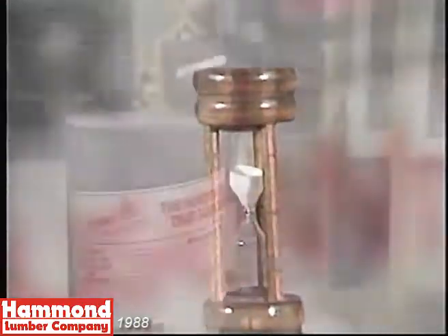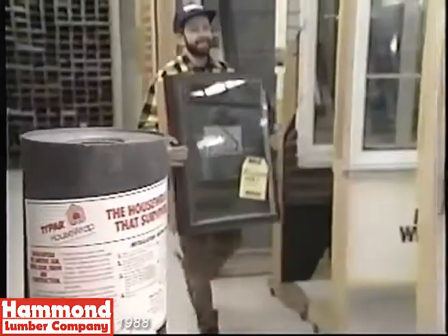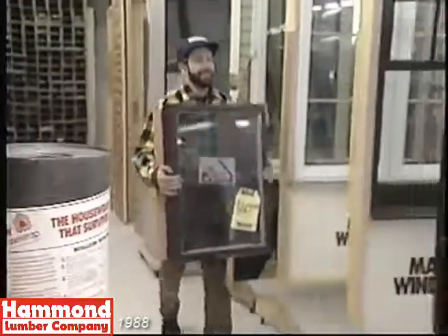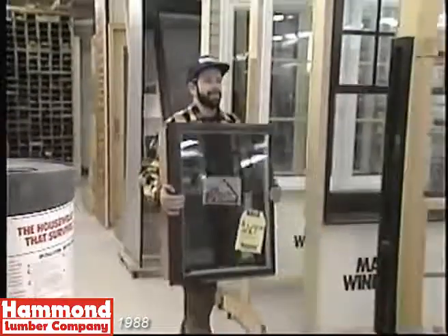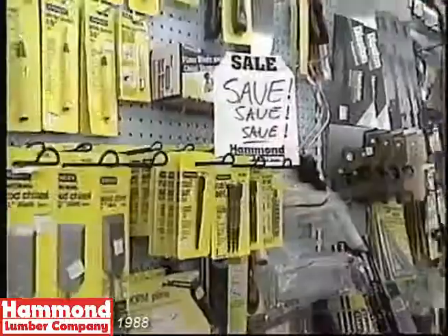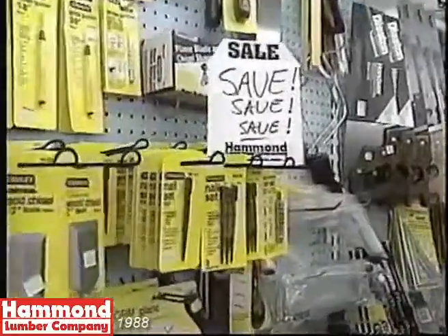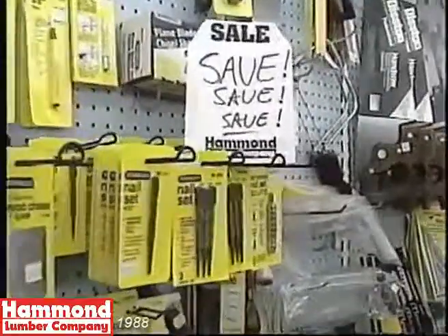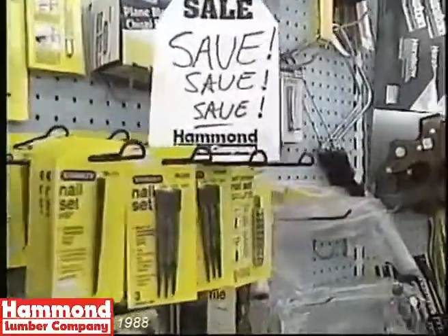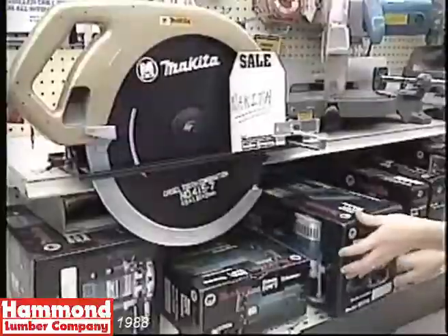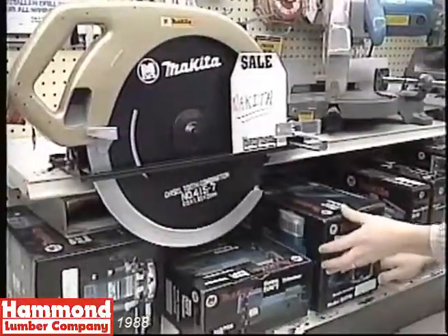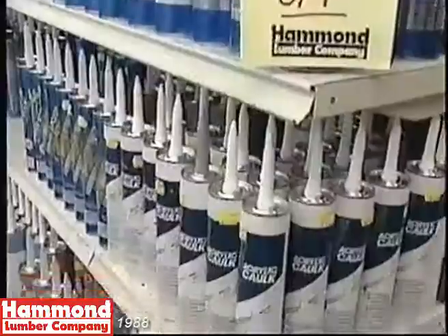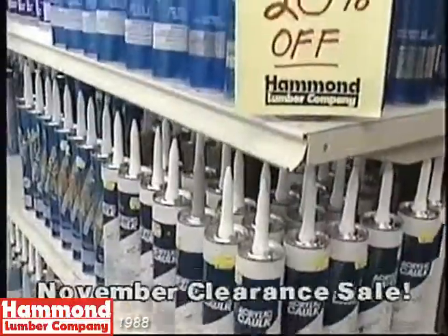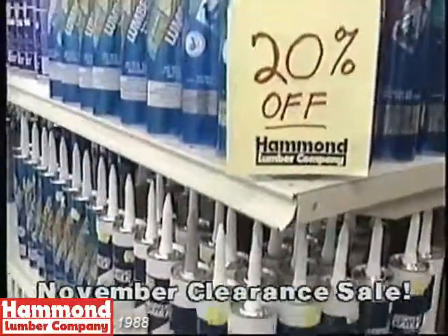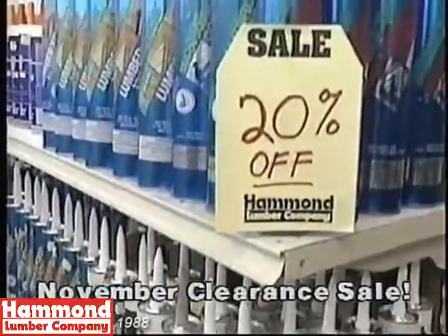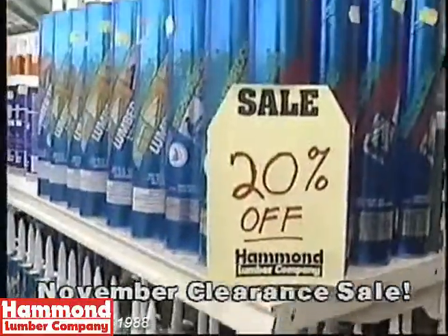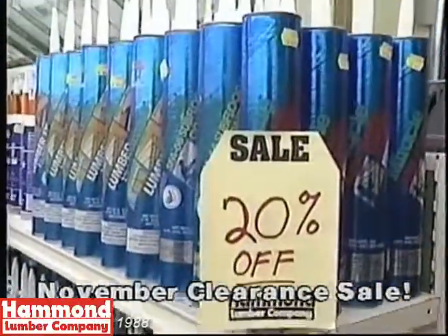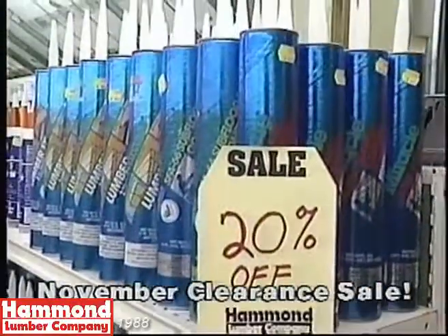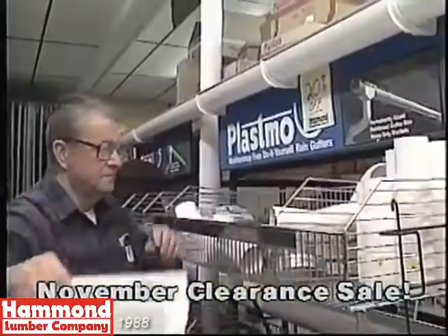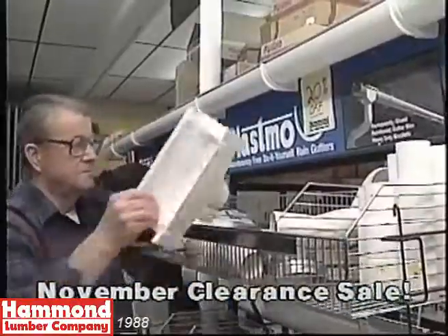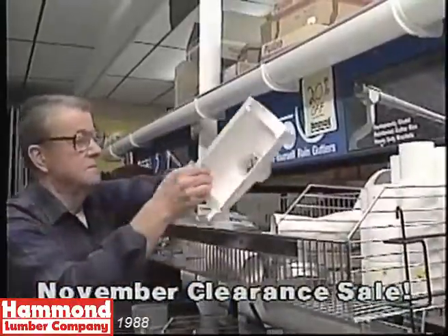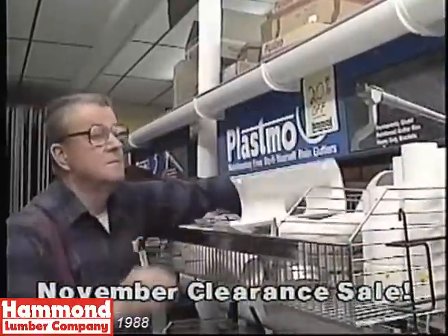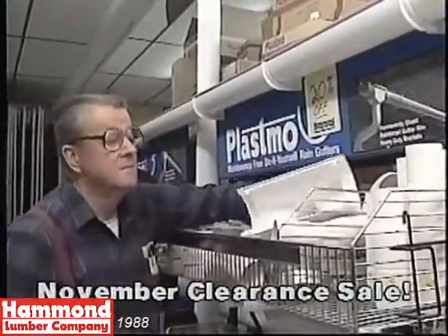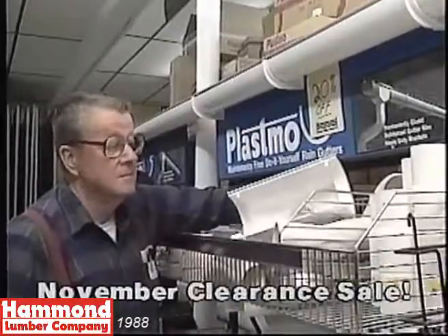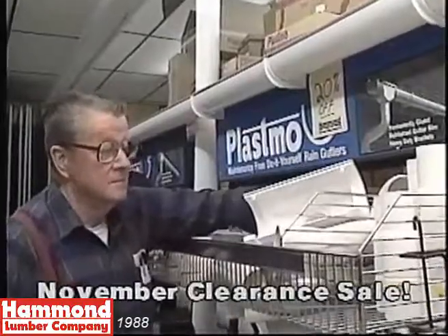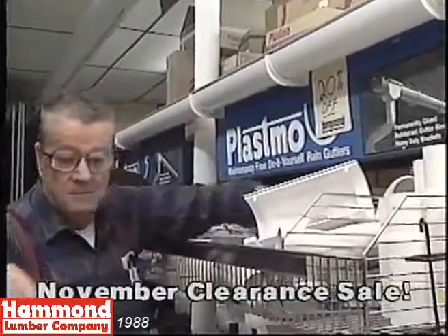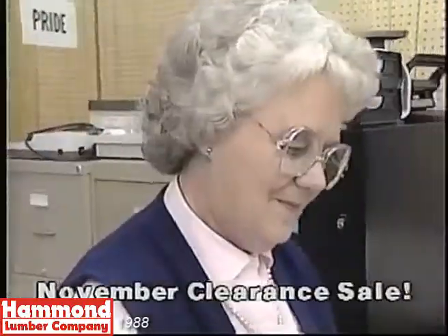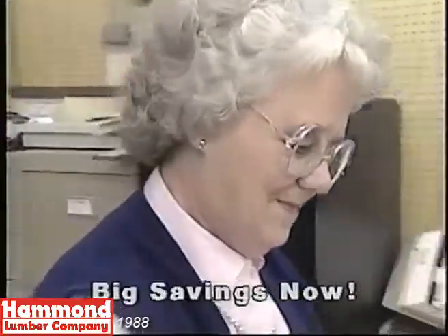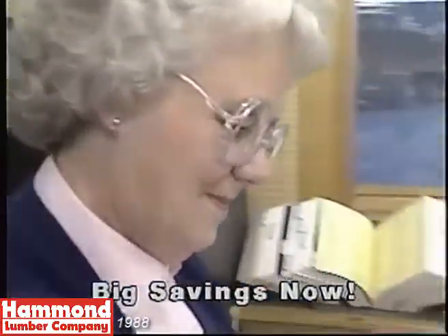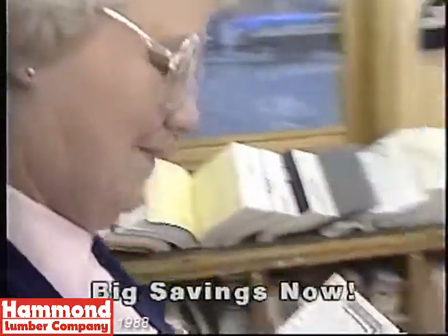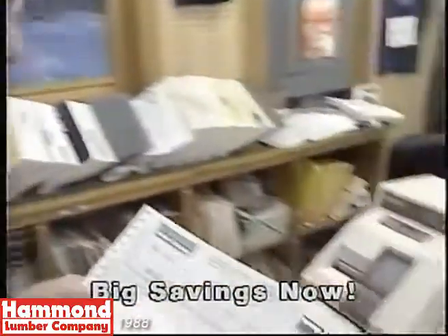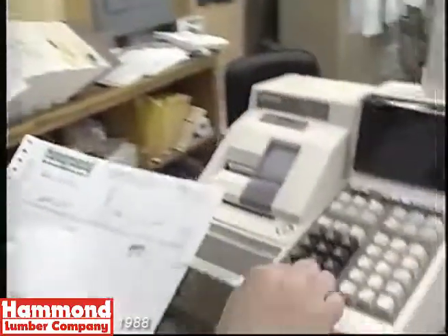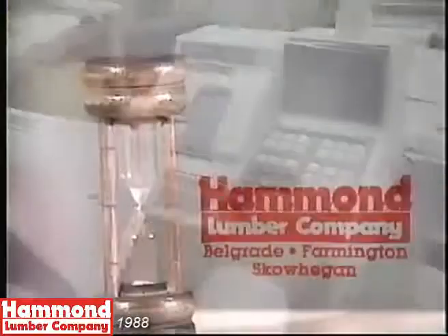This and hundreds of other top quality building supplies are now on sale during Hammond's spectacular November clearance. The Hammond folks are in a rush to get things under cover, and it's your chance to save big.